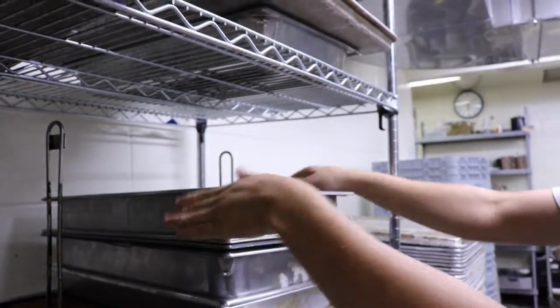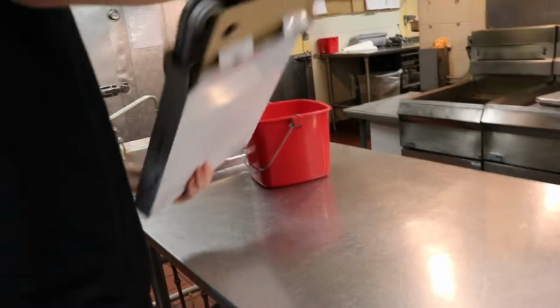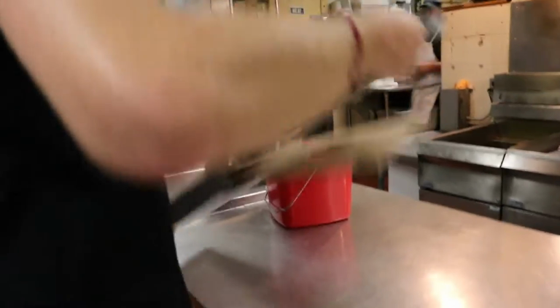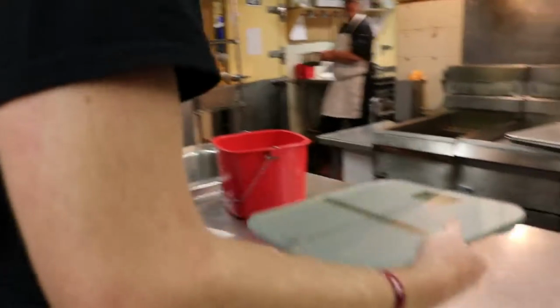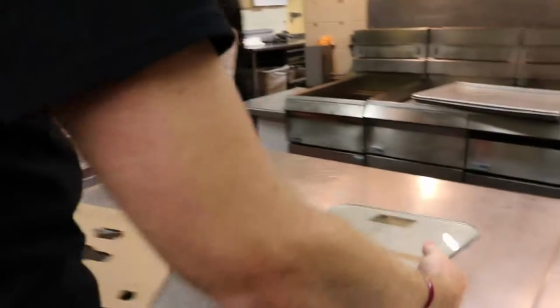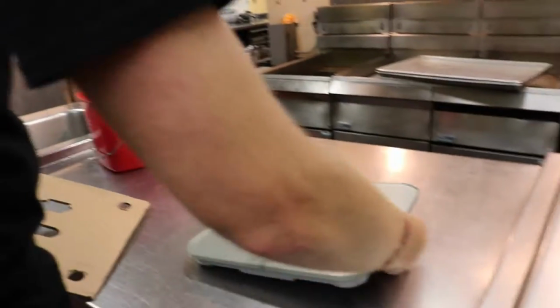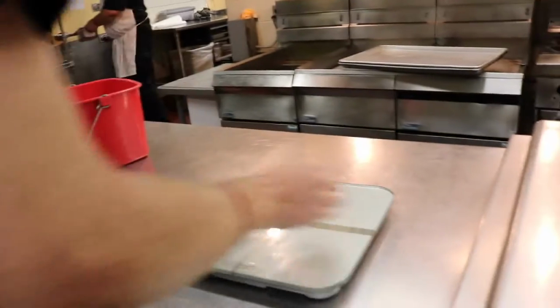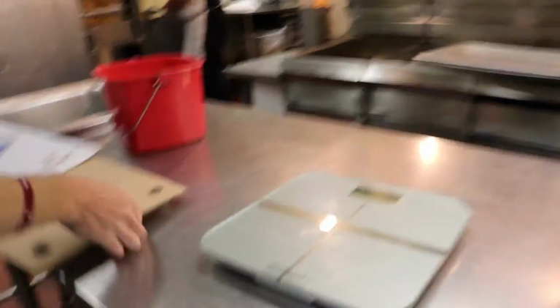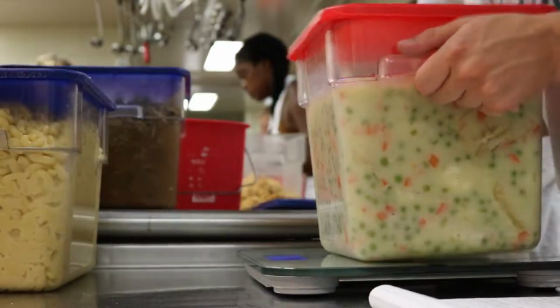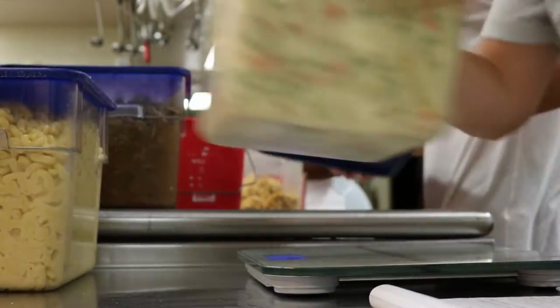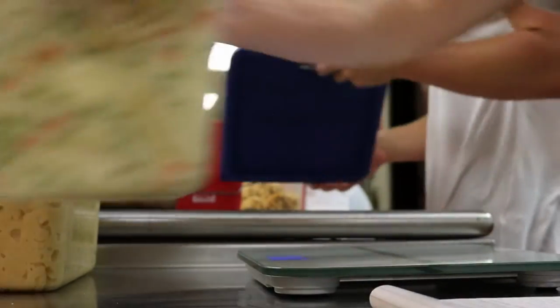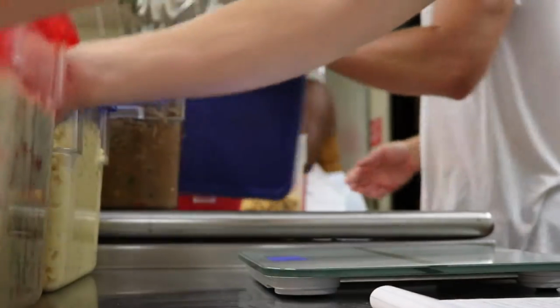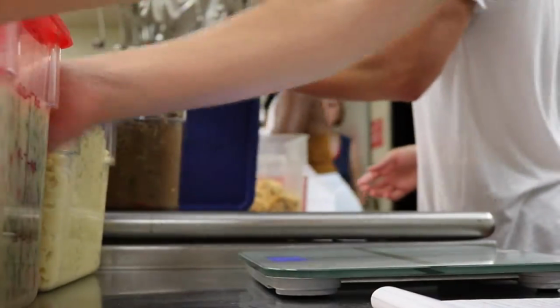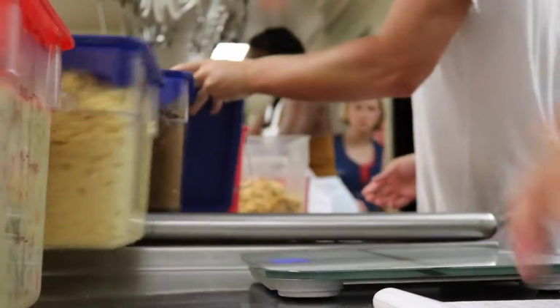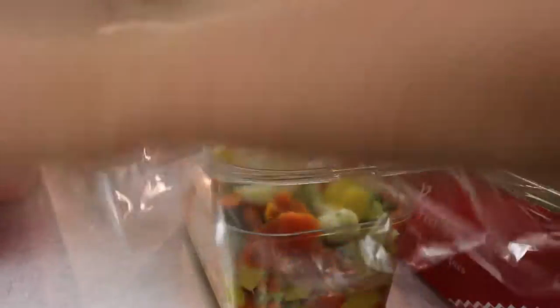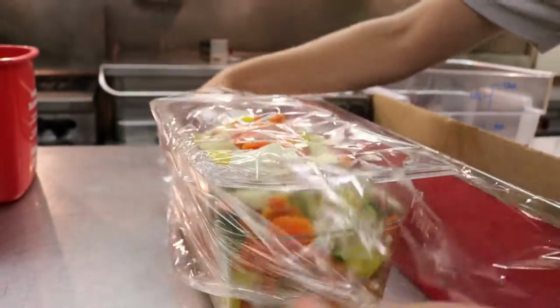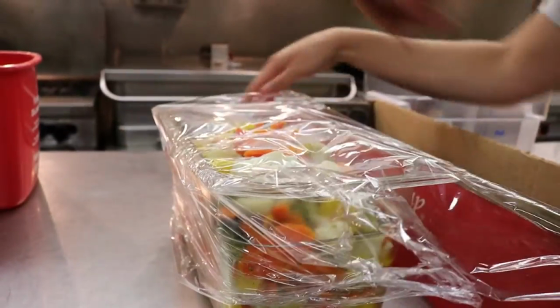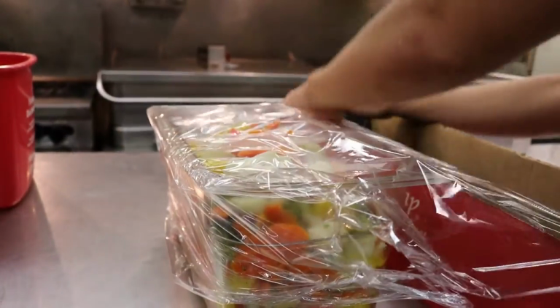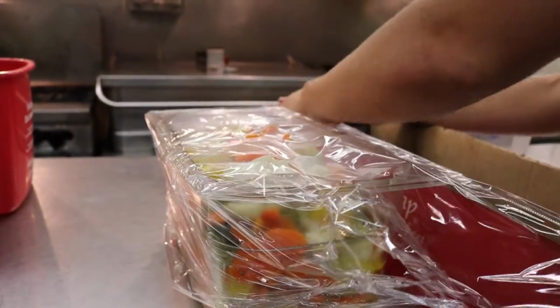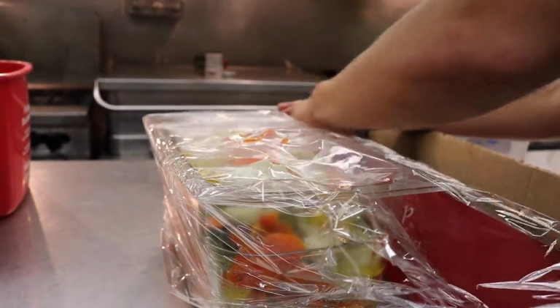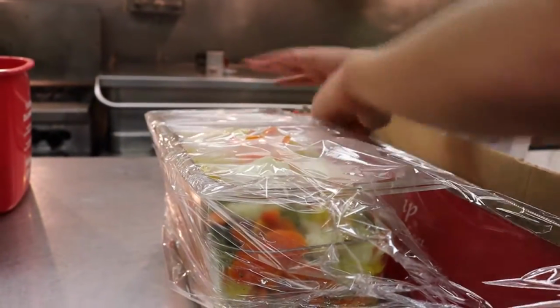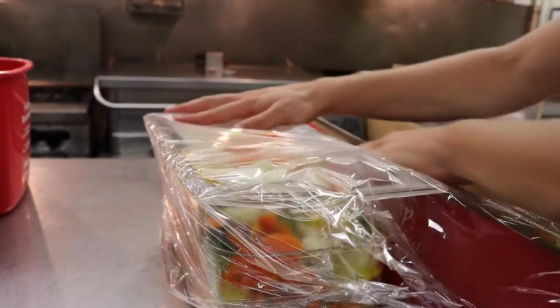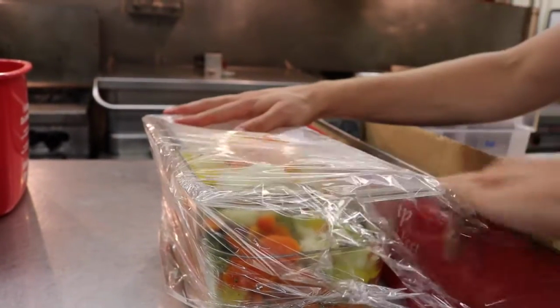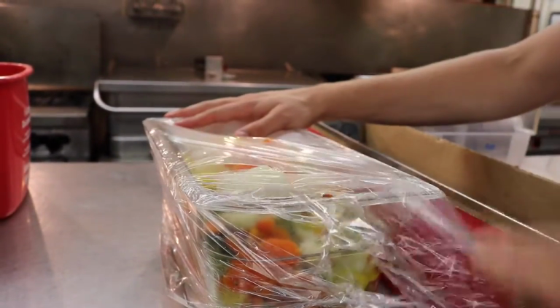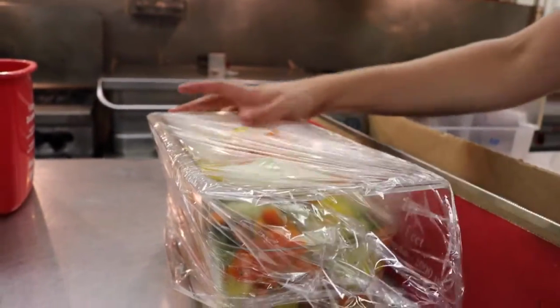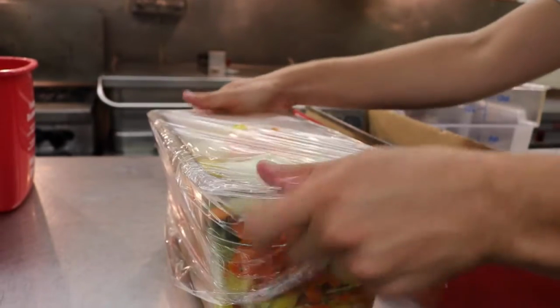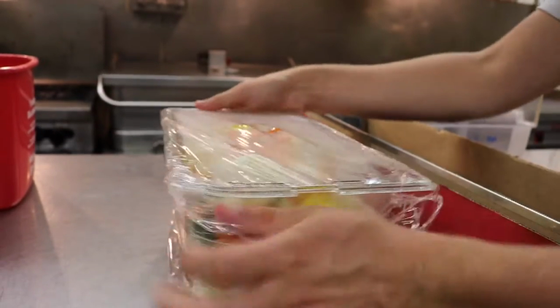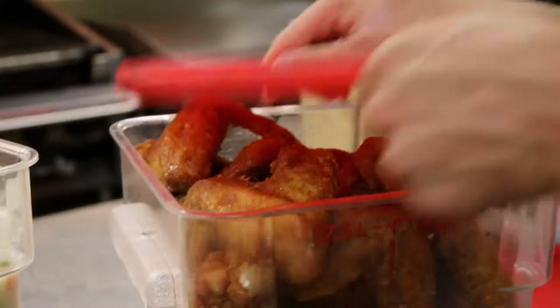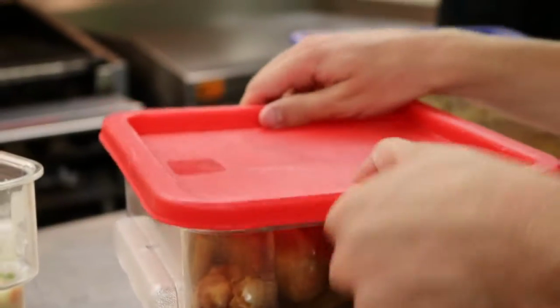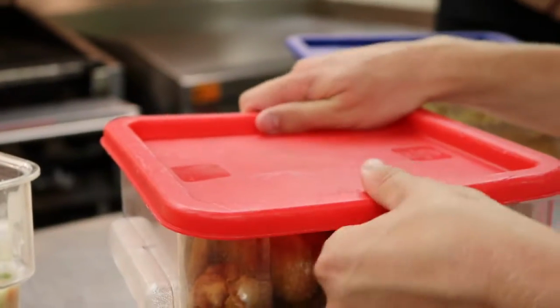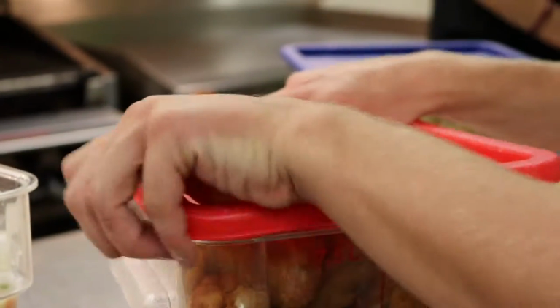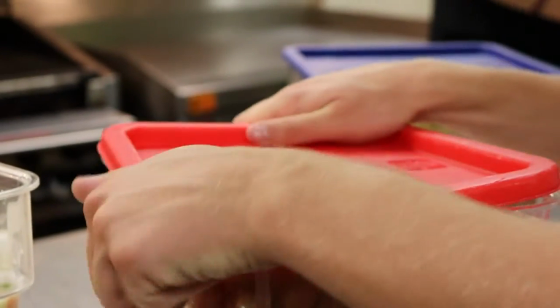Once a container has been filled, use the scale from the FRN bags to weigh it. Record the weight of each type of food in the binder. This data is sent to our partner organizations and to the FRN National Organization for their record keeping.